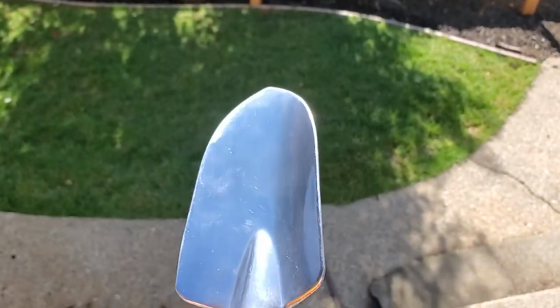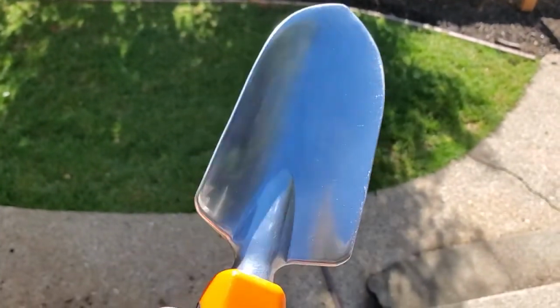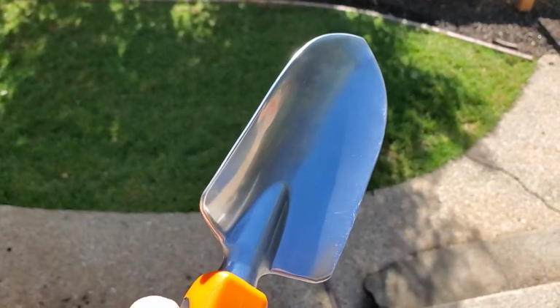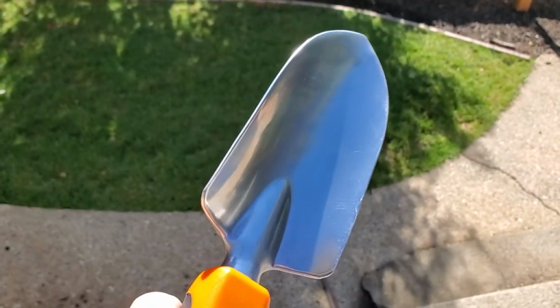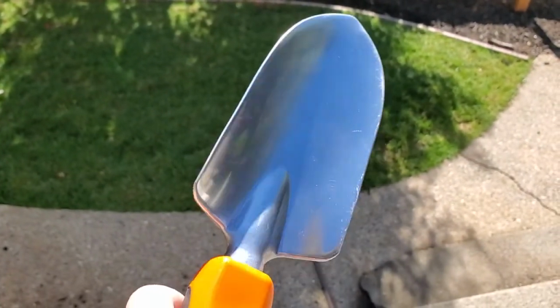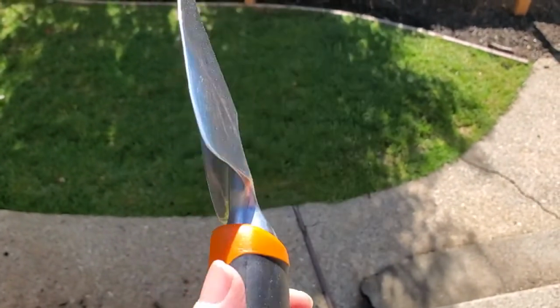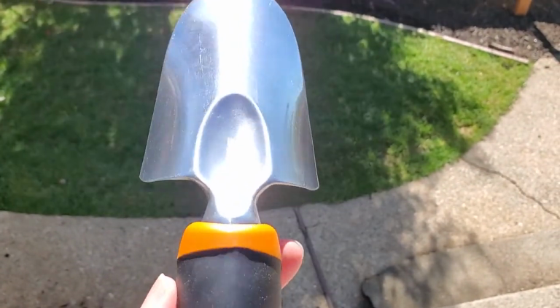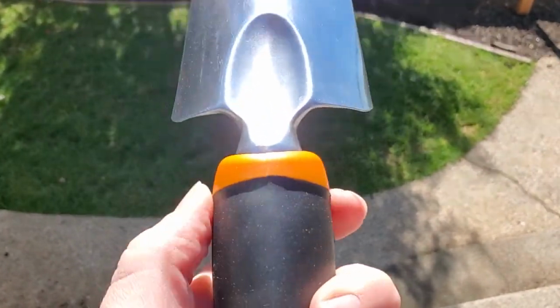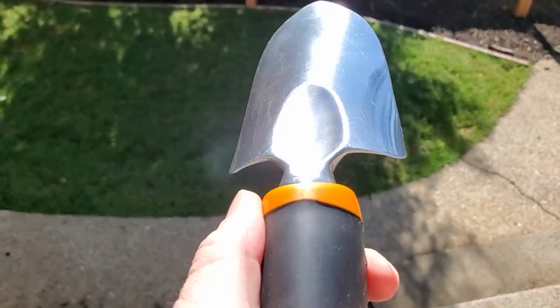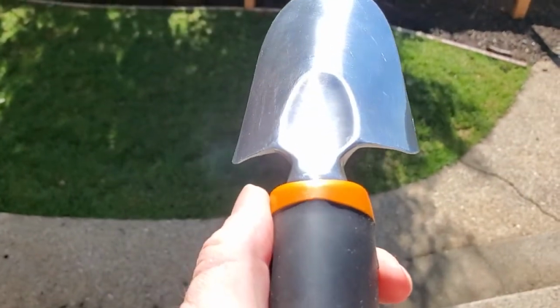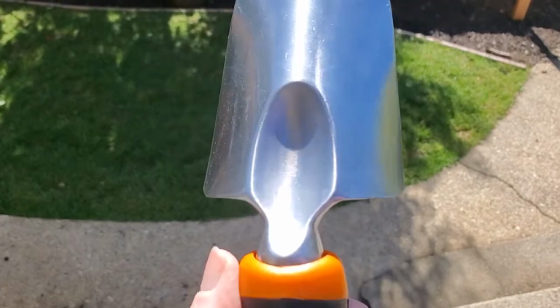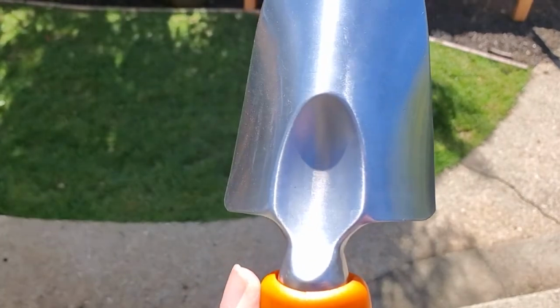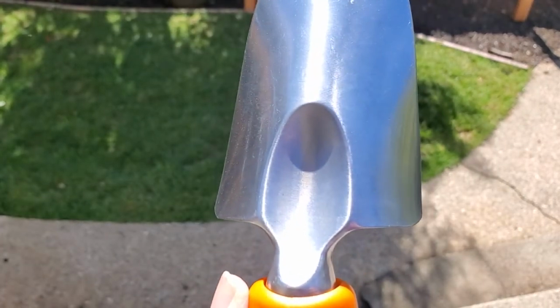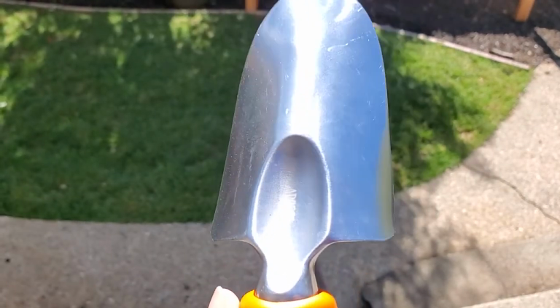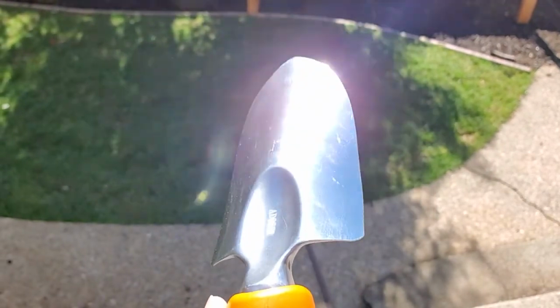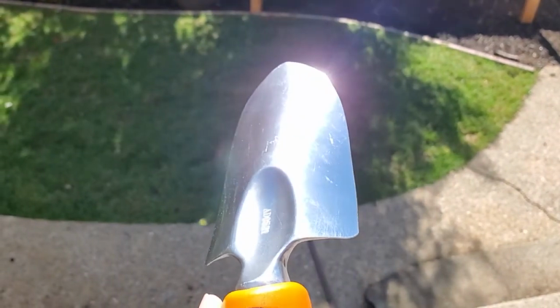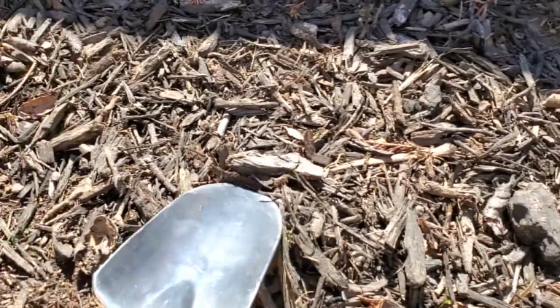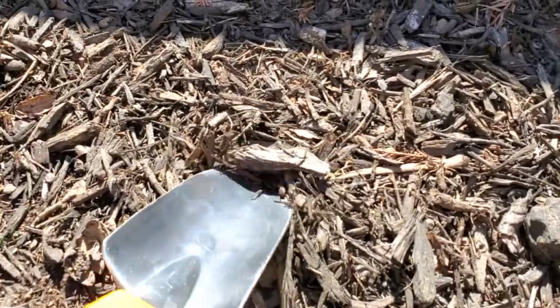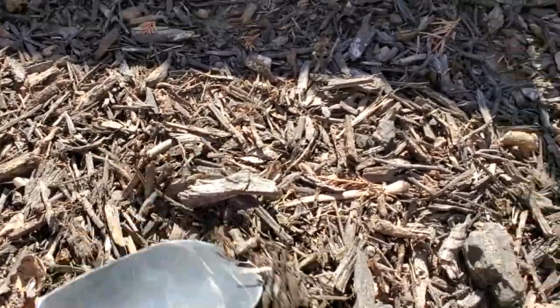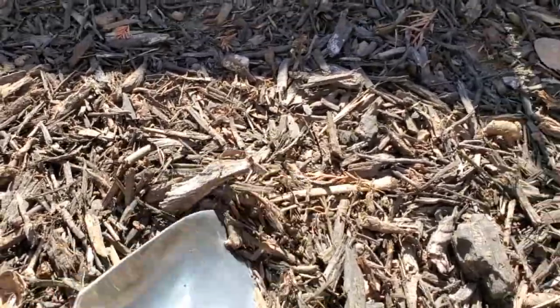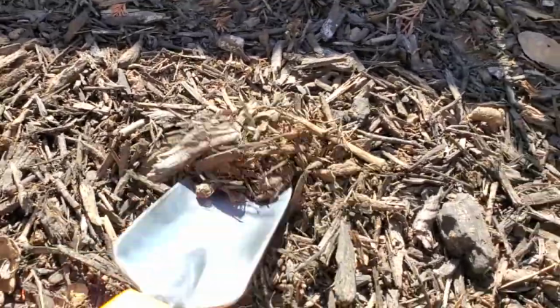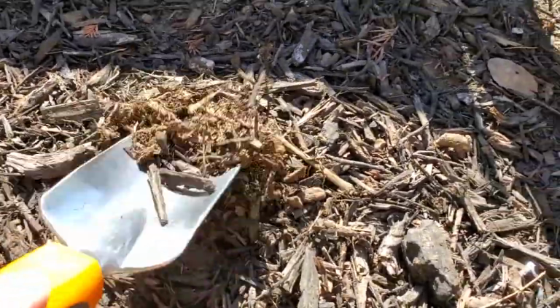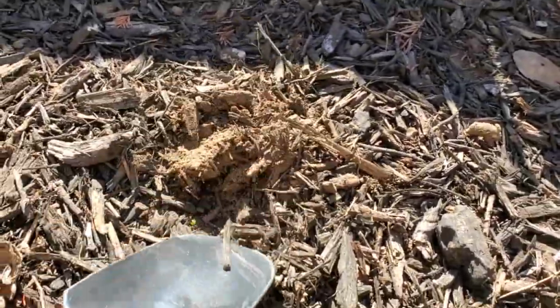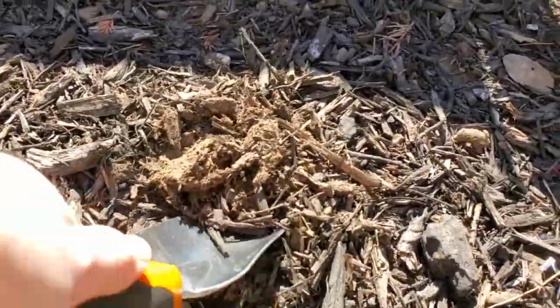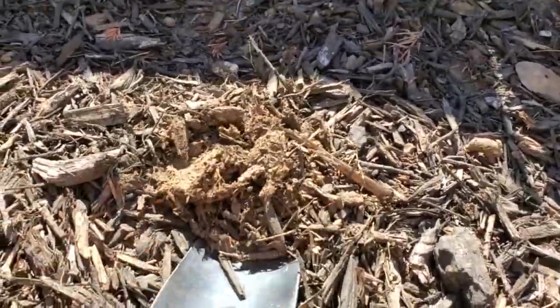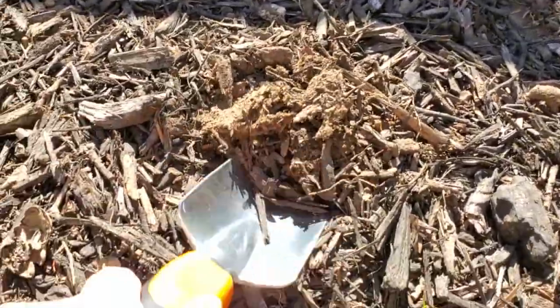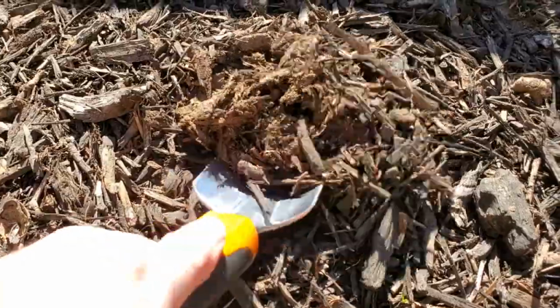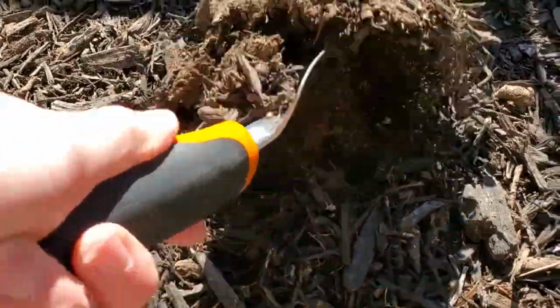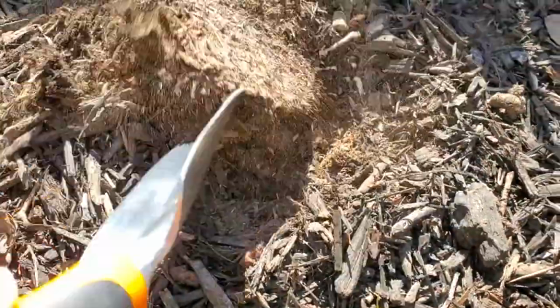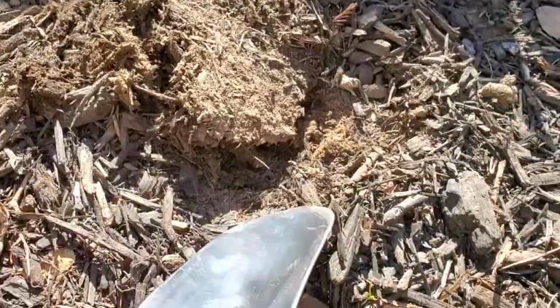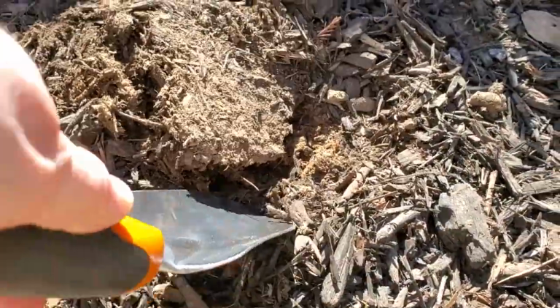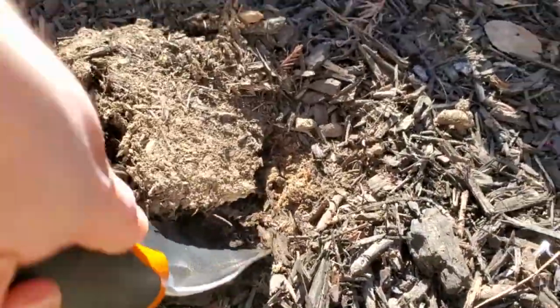It works really great, really strong. The handle feels well bonded to the spade, and for your basic digging and gardening needs this works really well.